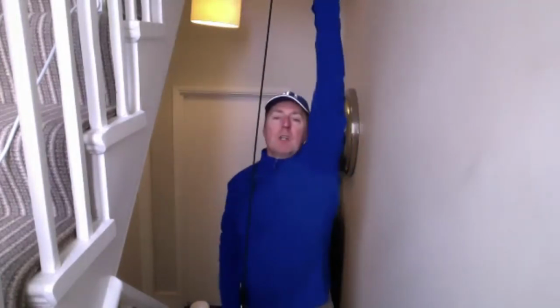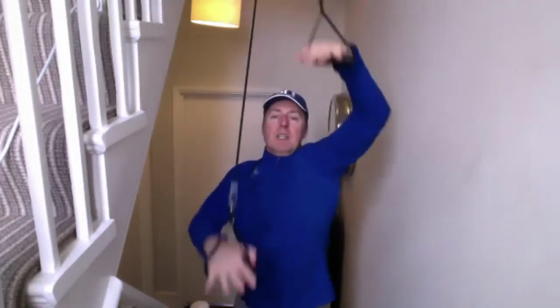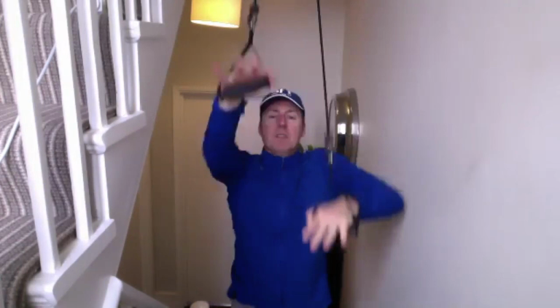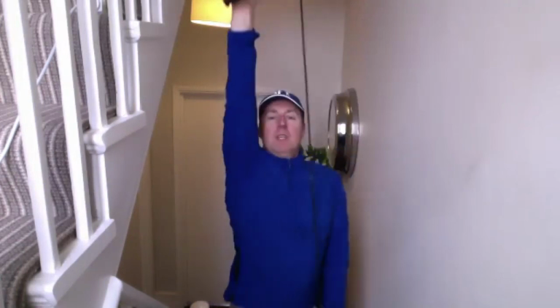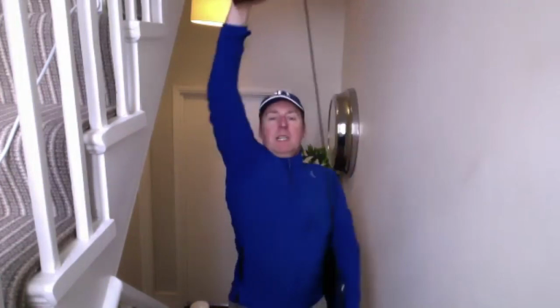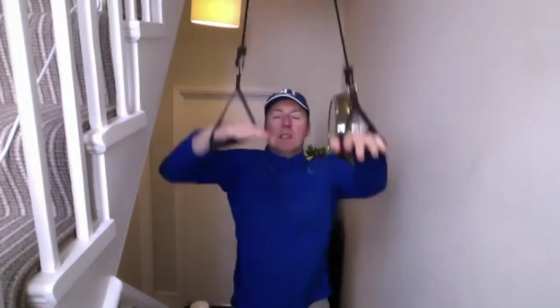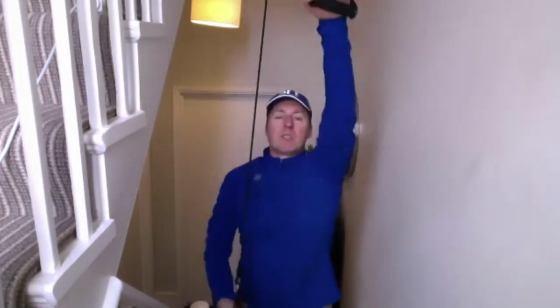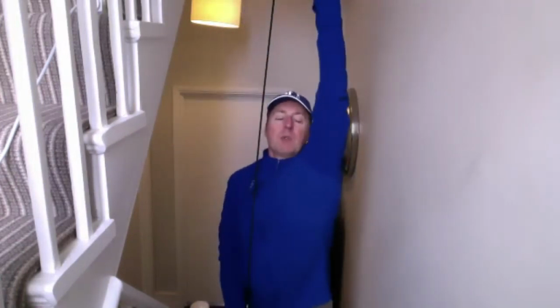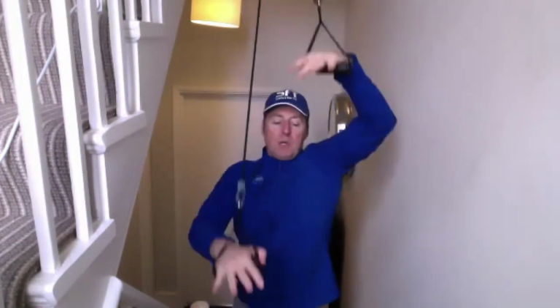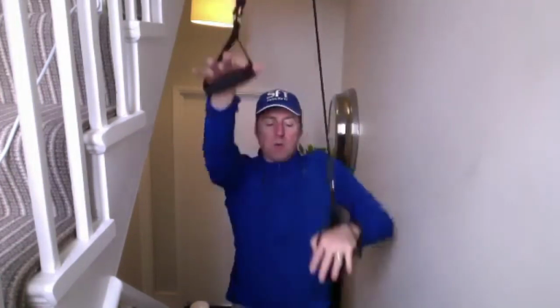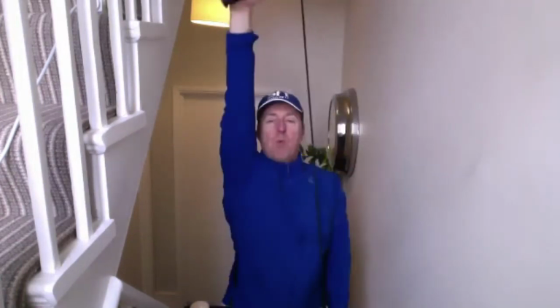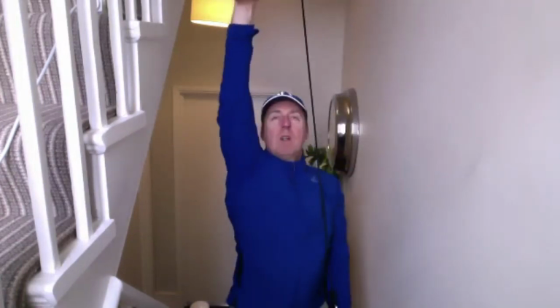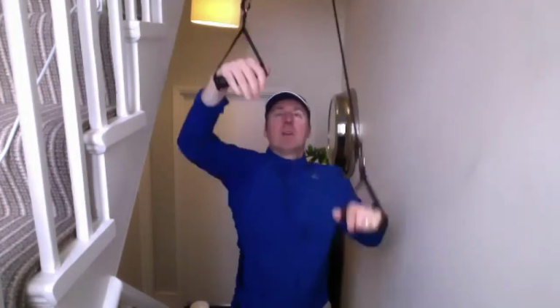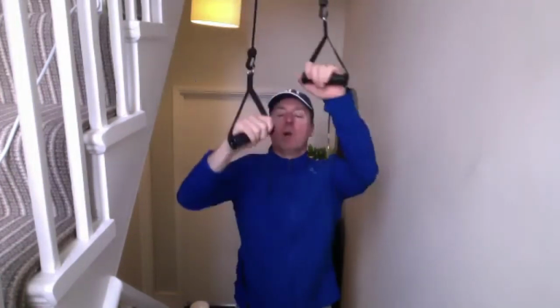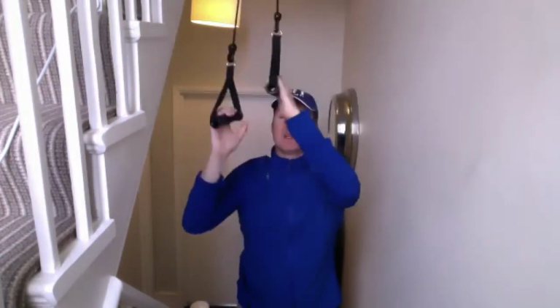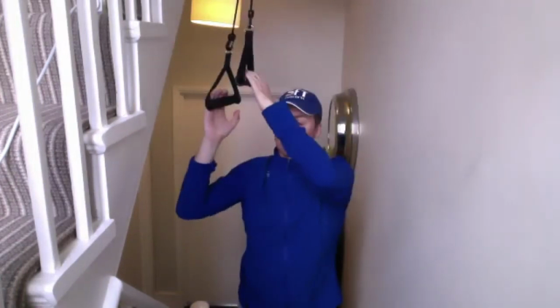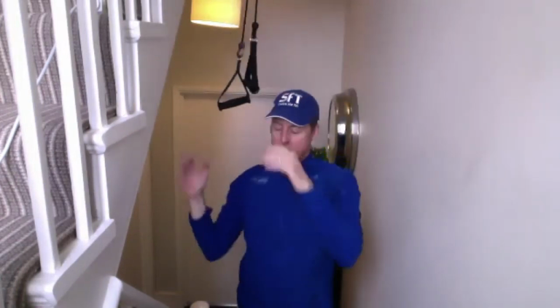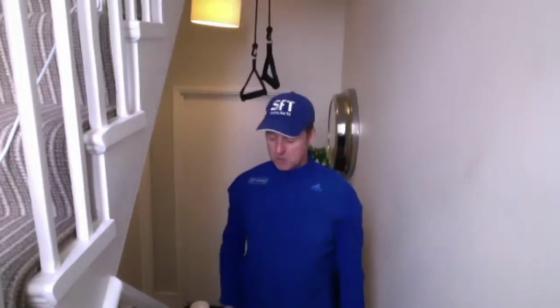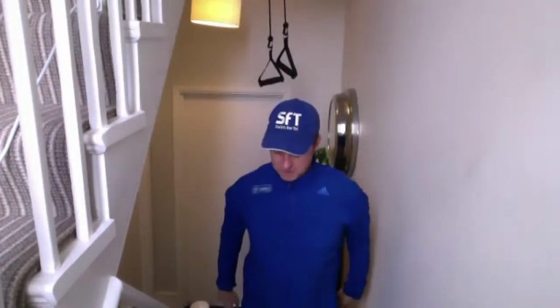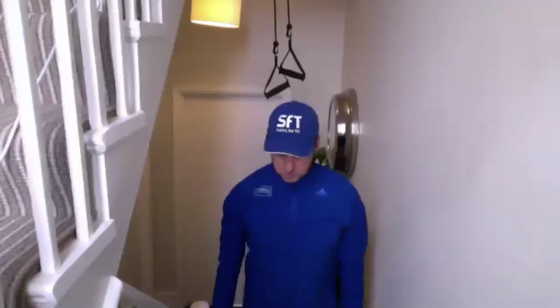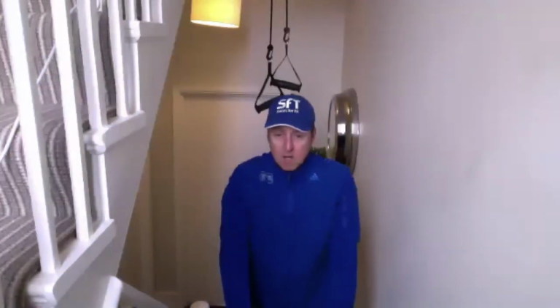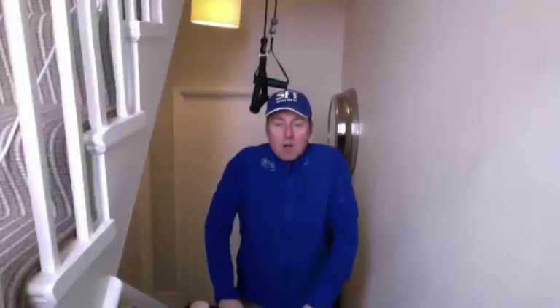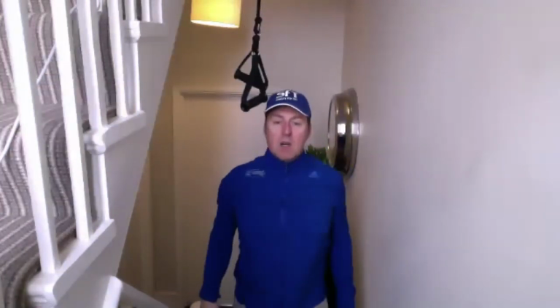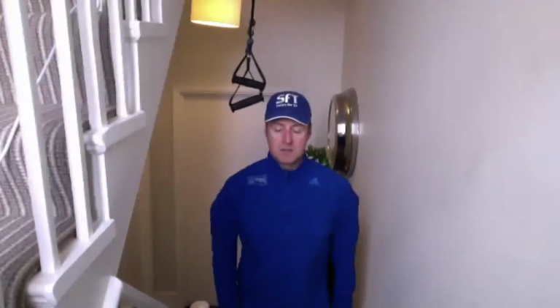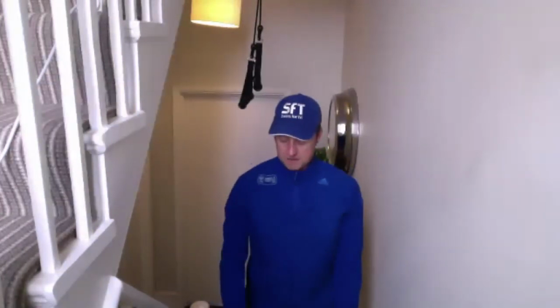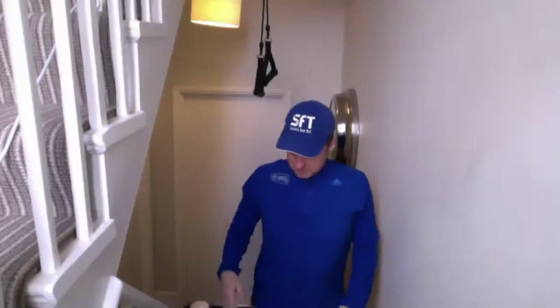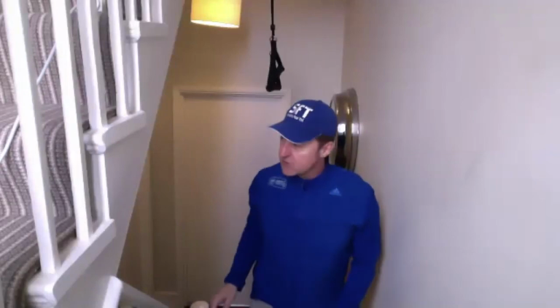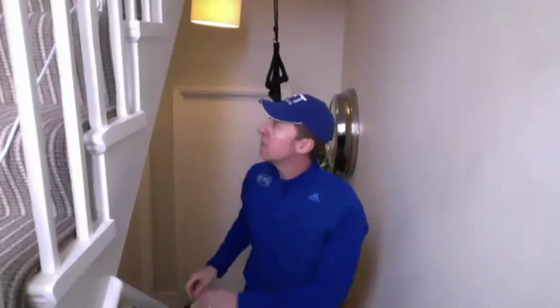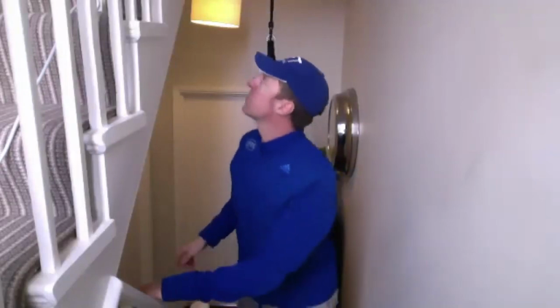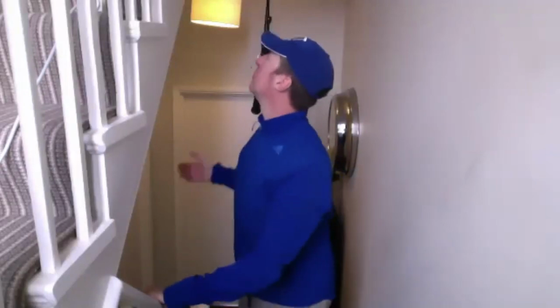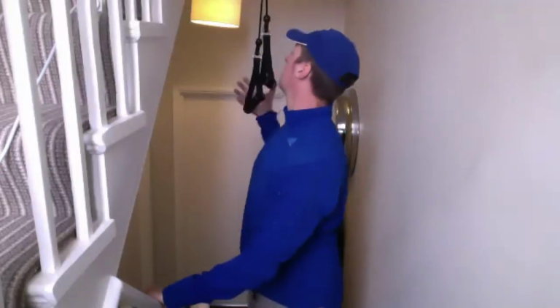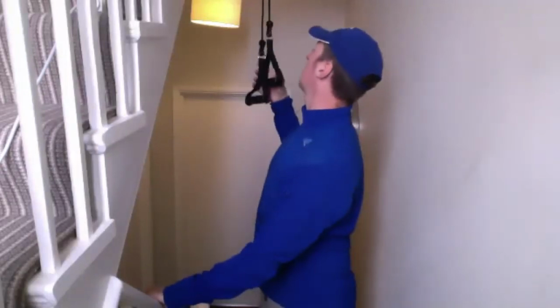Well done, well done everyone. Good stuff — I'm just going to move these out of the way.